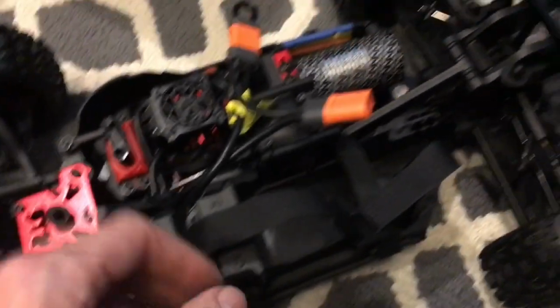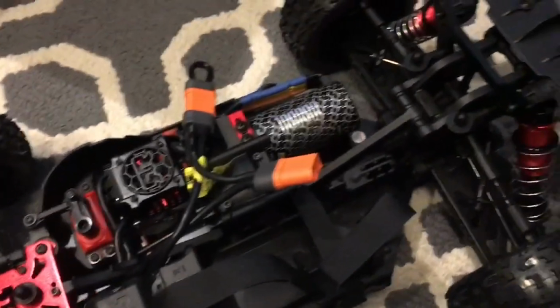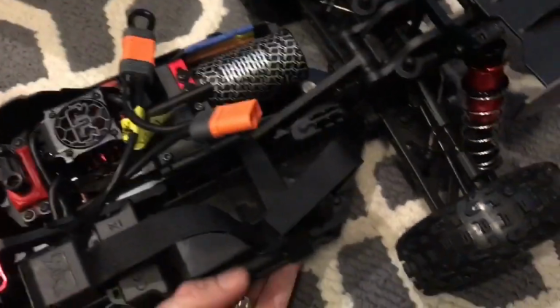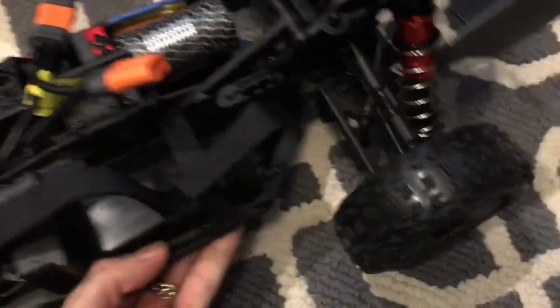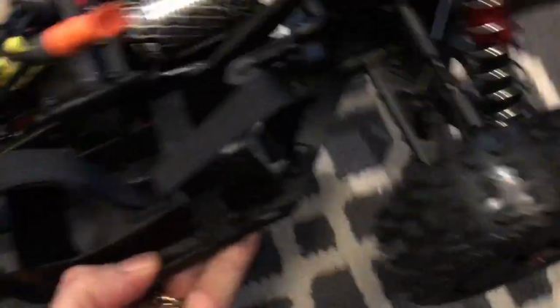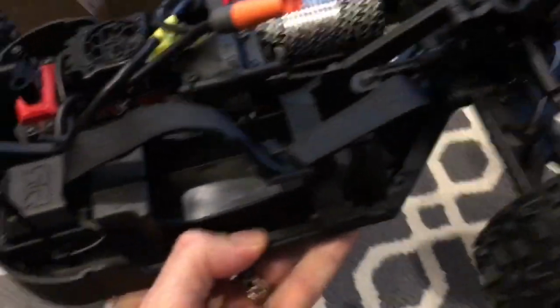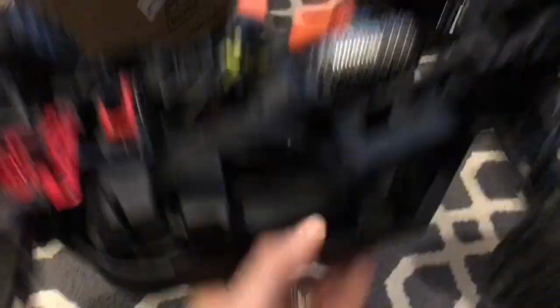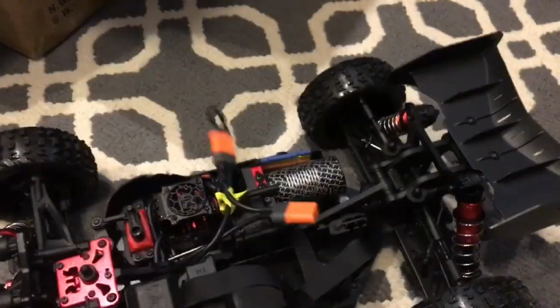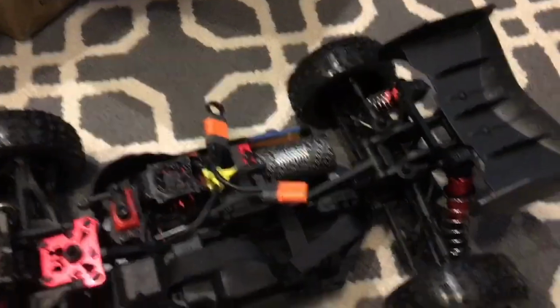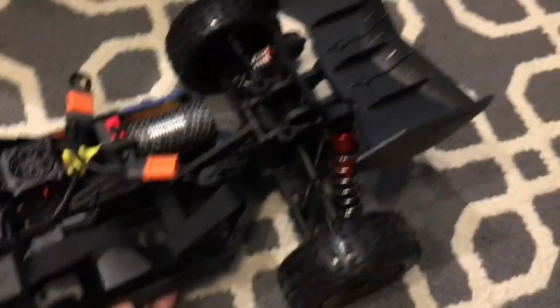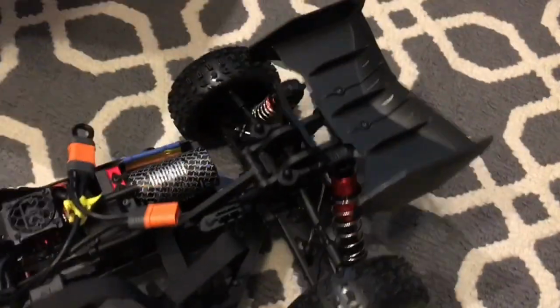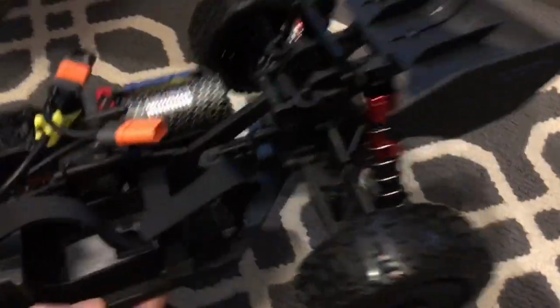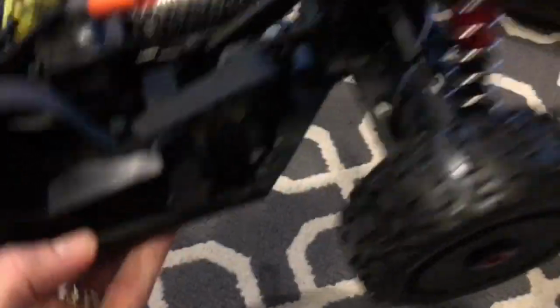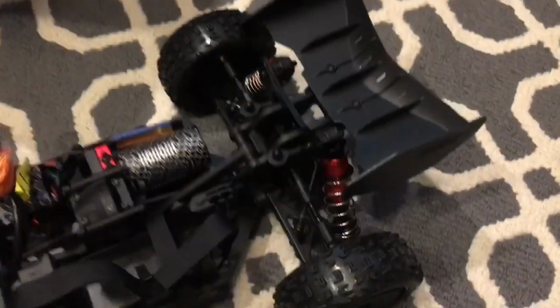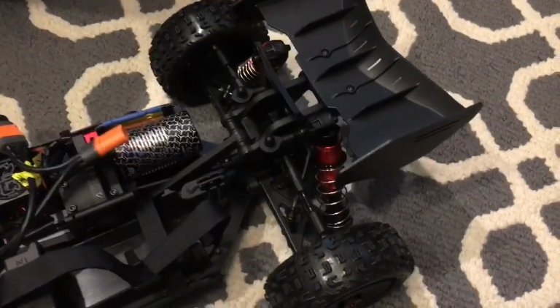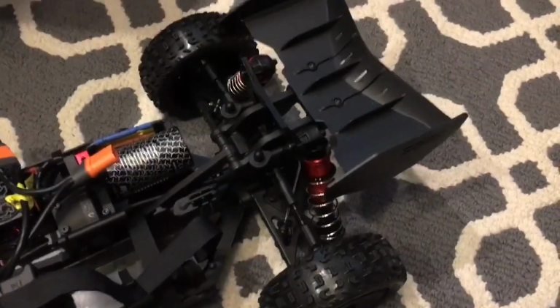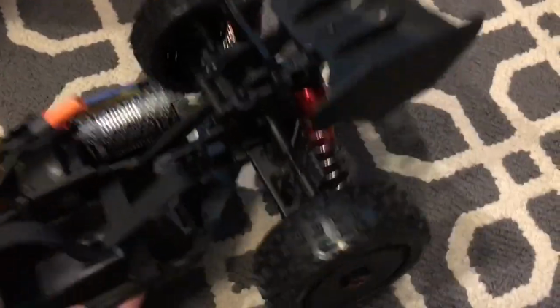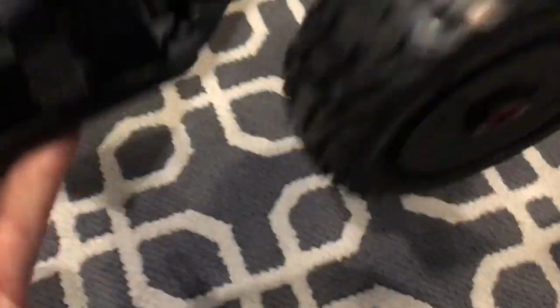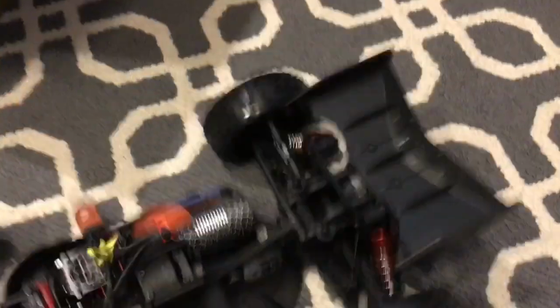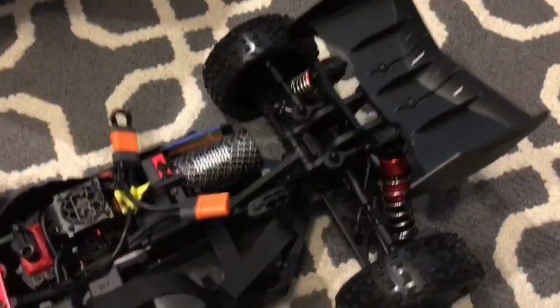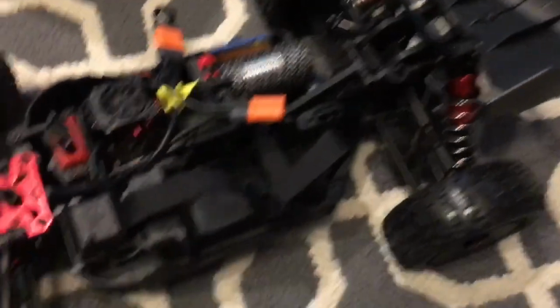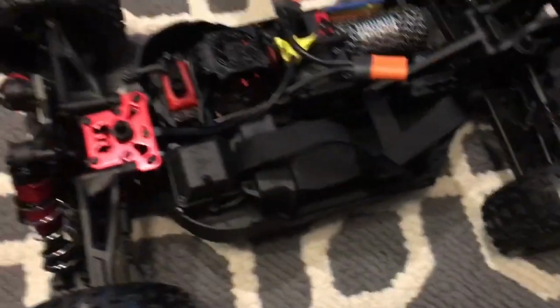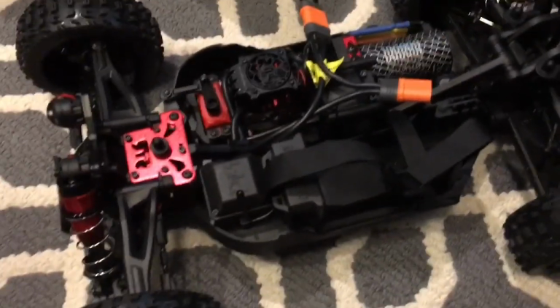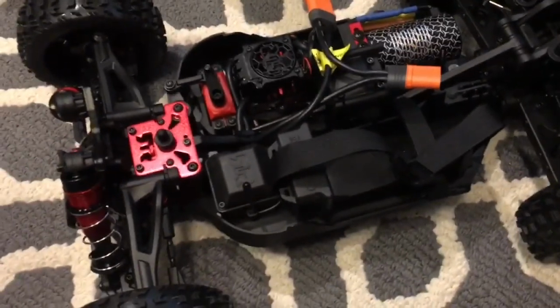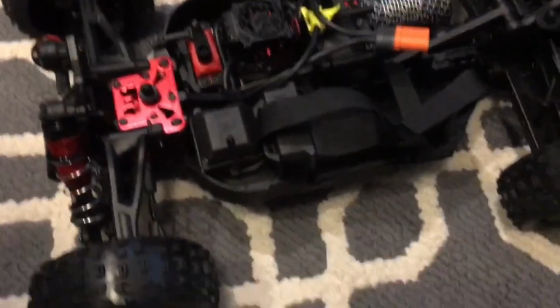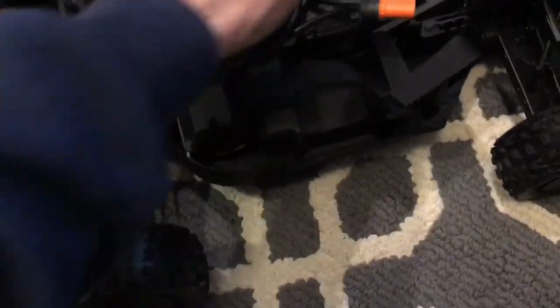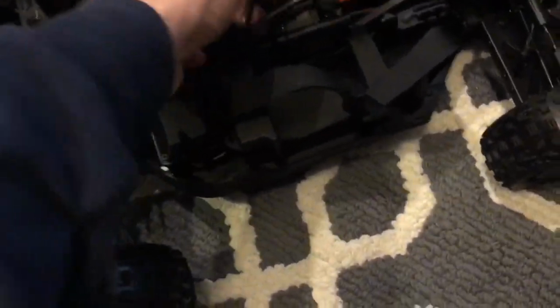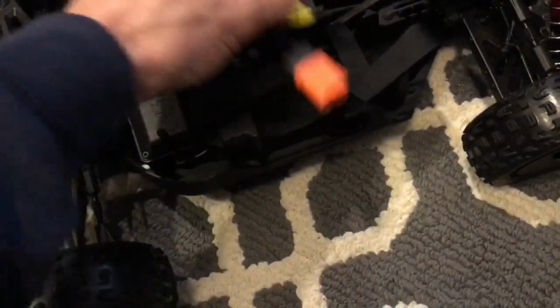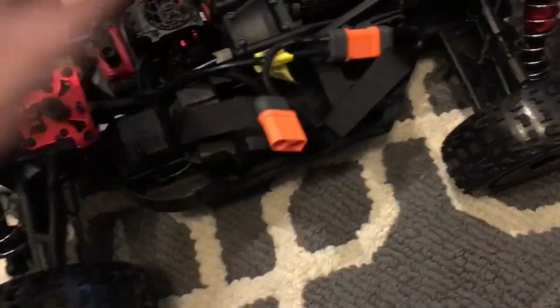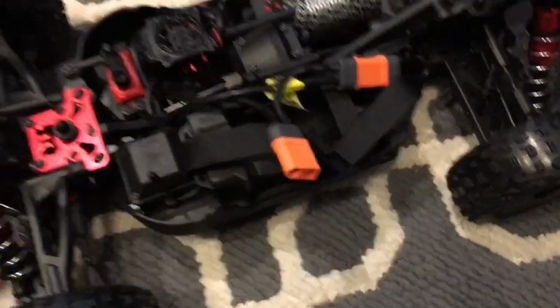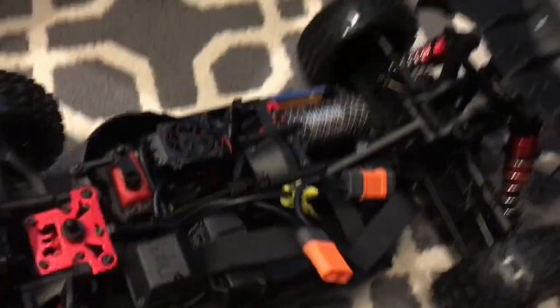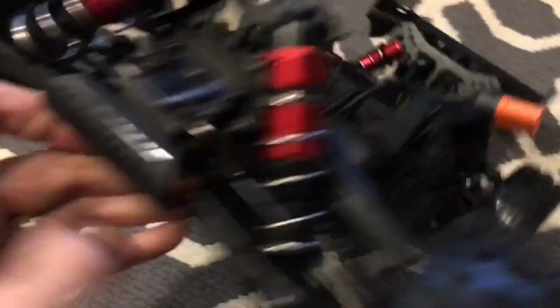Suspension feels amazing — check this out, look at that damping. Really slow. Nice. Pure quality. Amazing. Everything looks good.